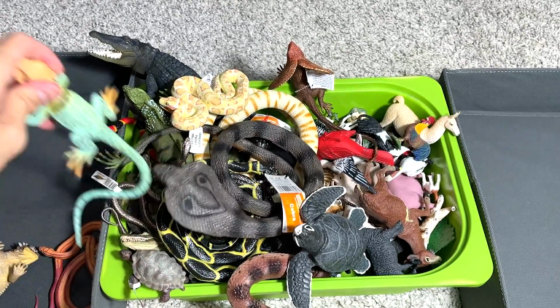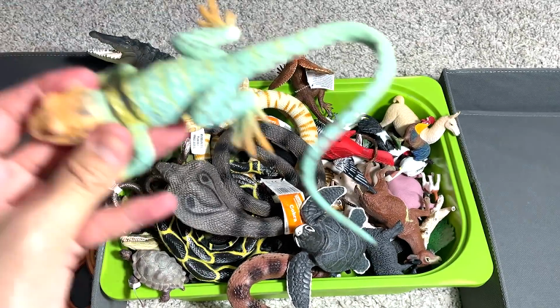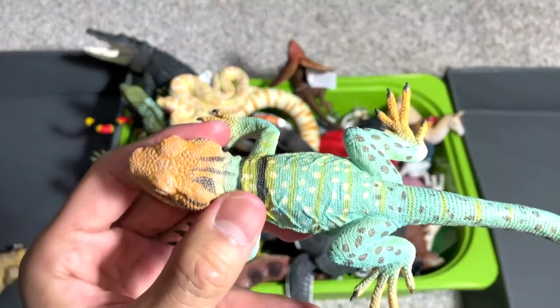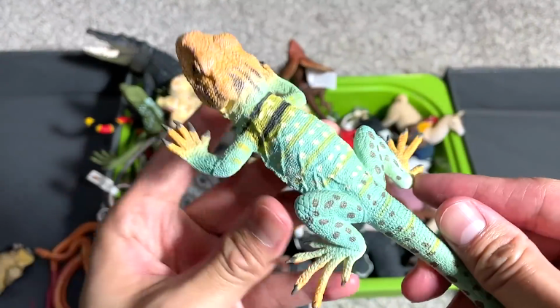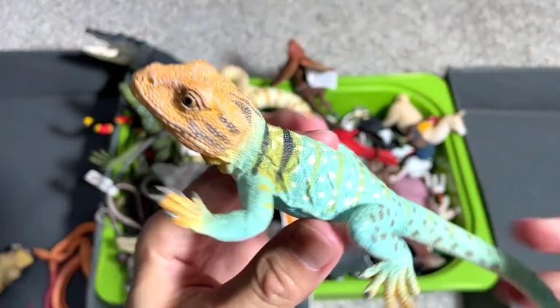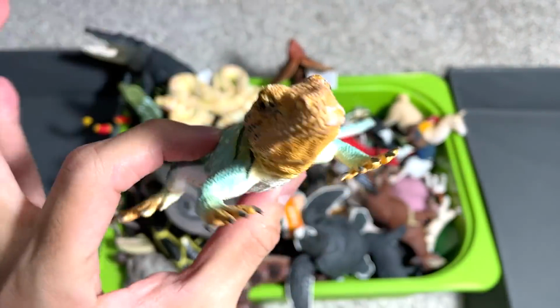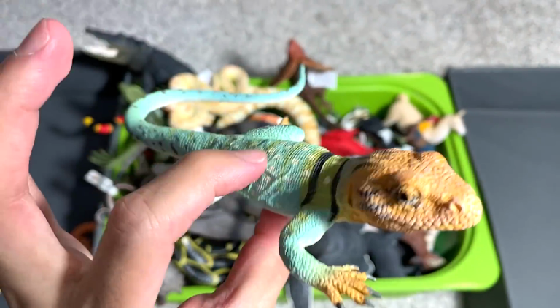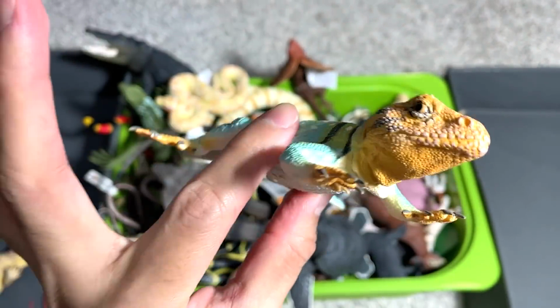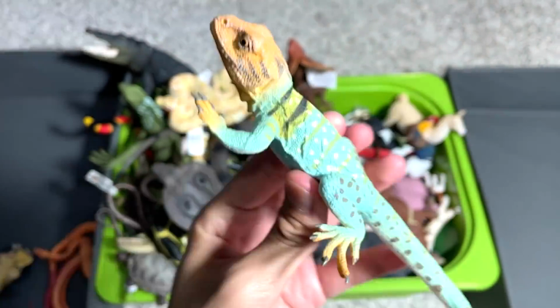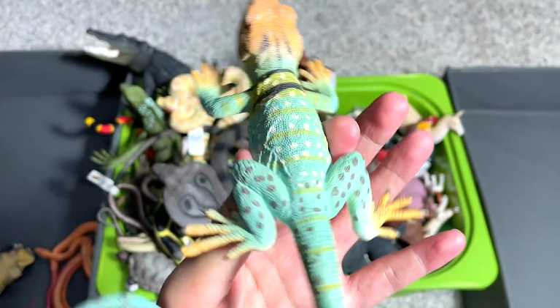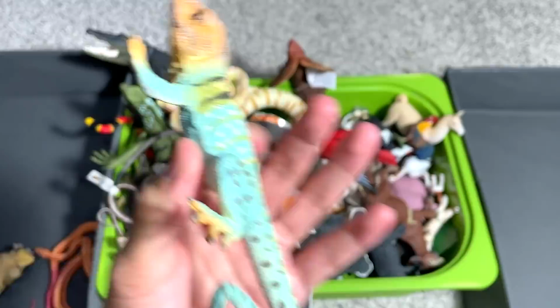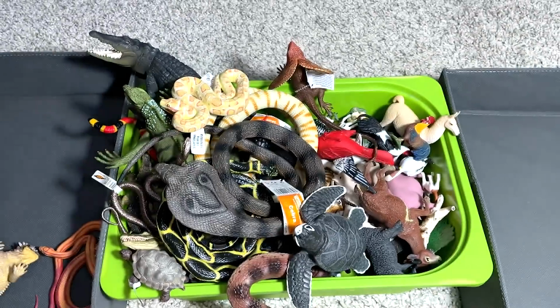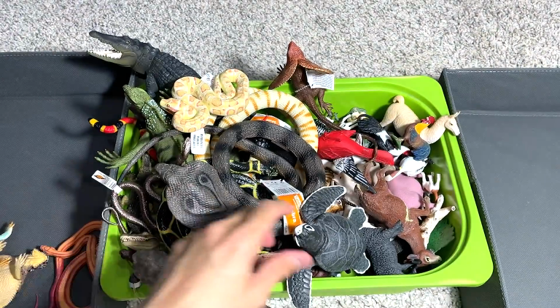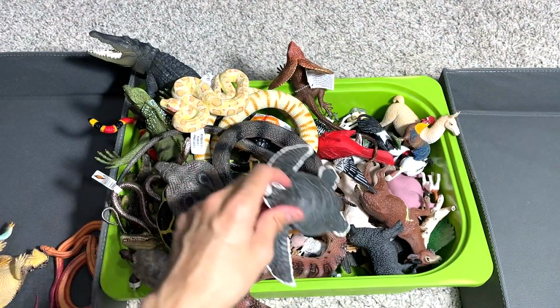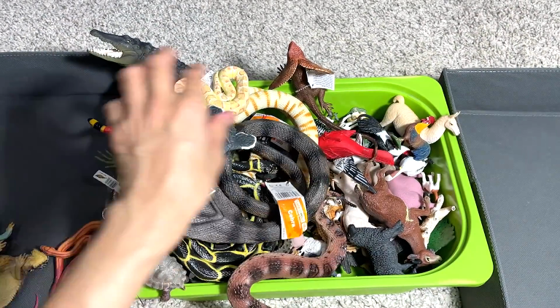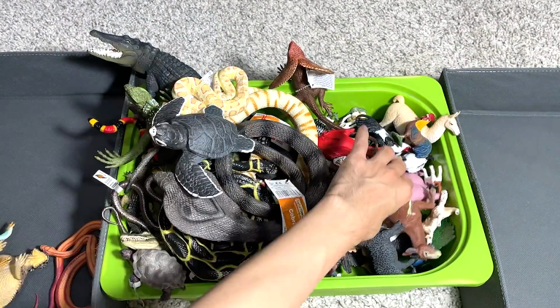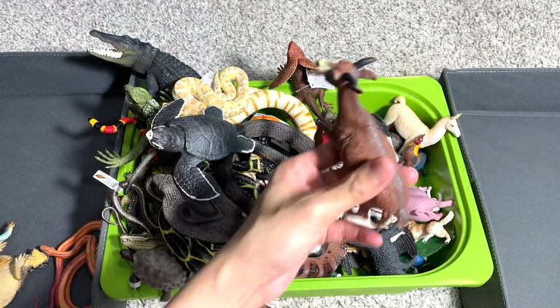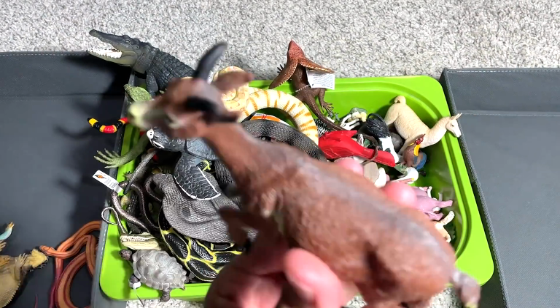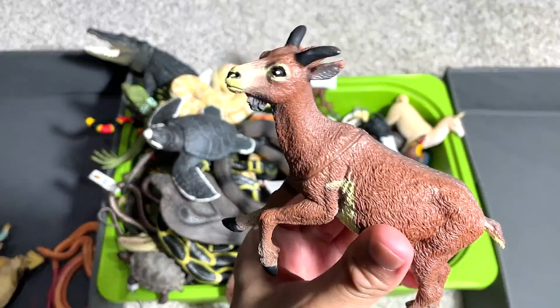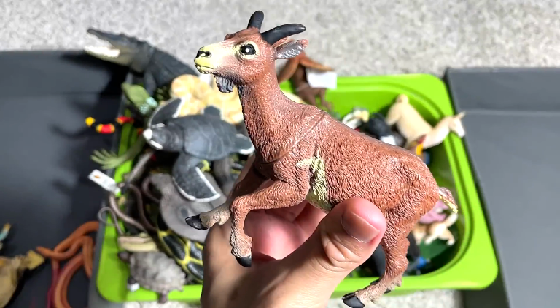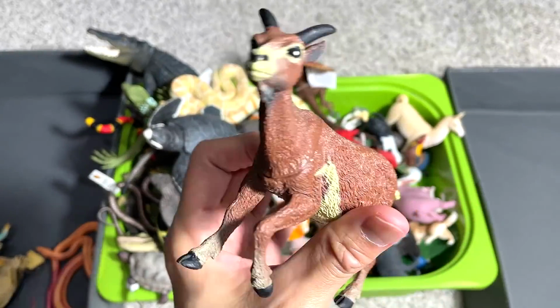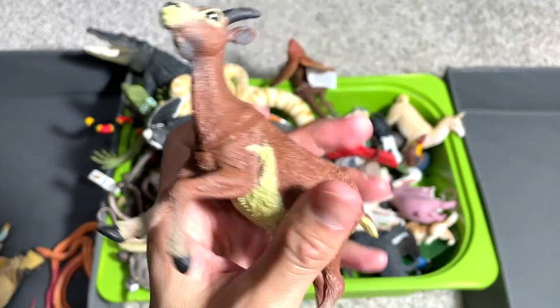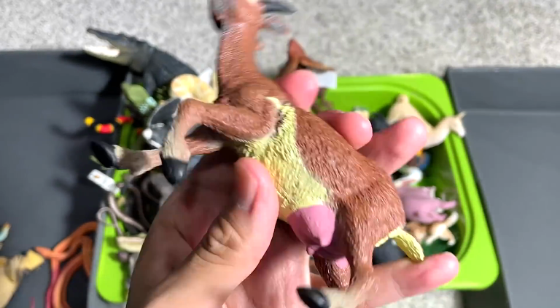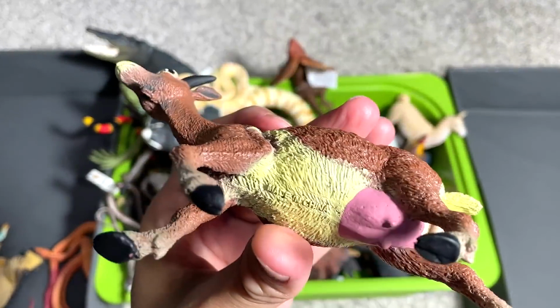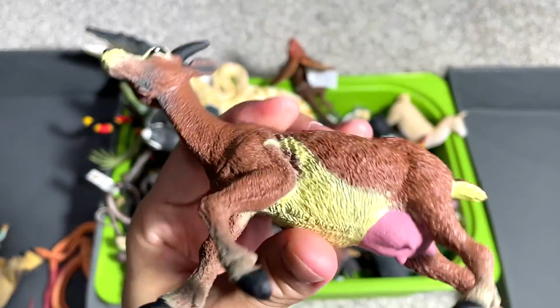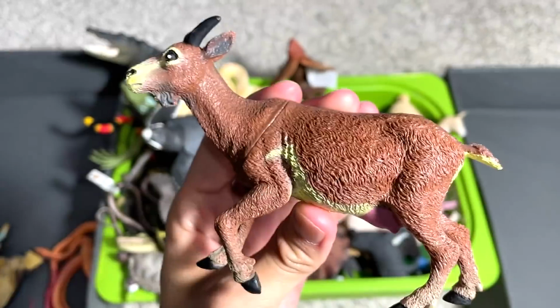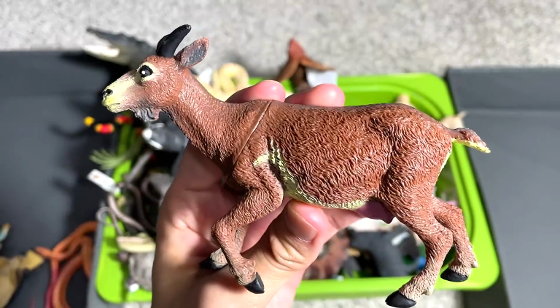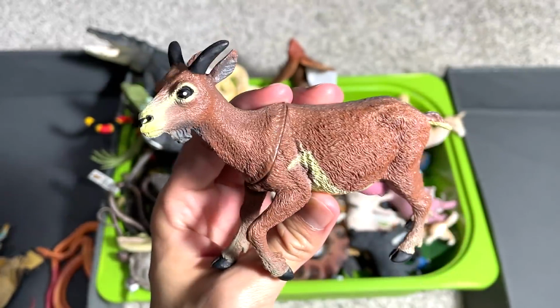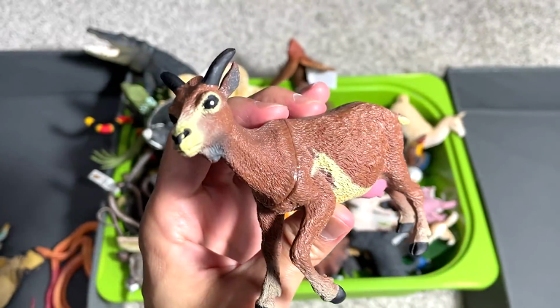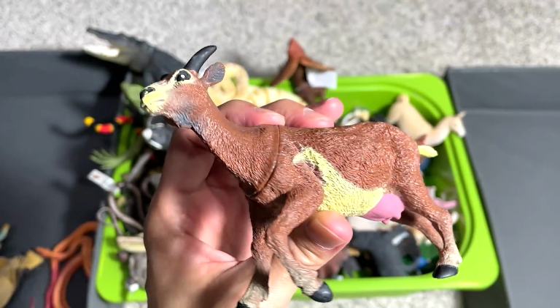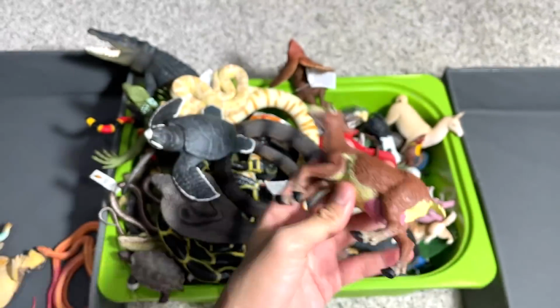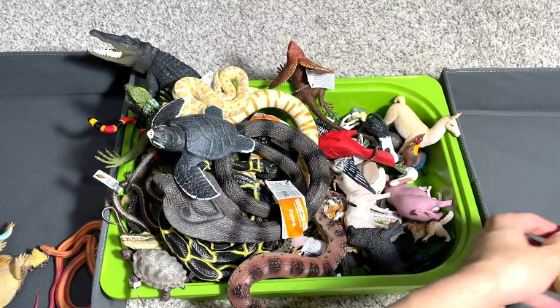And here we have a collared lizard, which is a really beautiful lizard. Let's see what do we have right here — we have a goat. I'm not too sure what is the exact brand or the exact species of this goat.